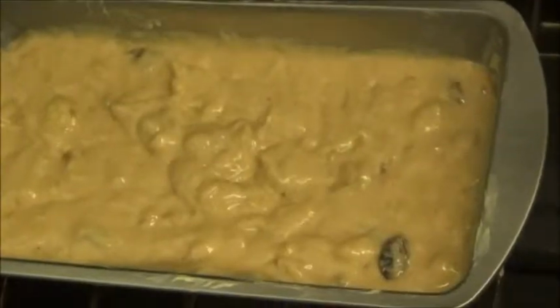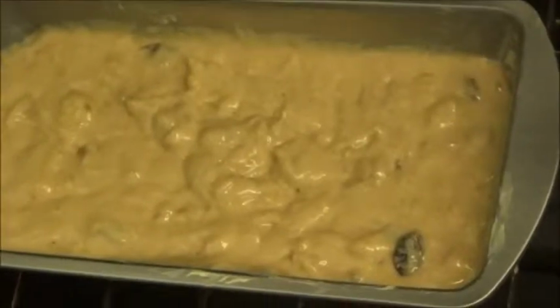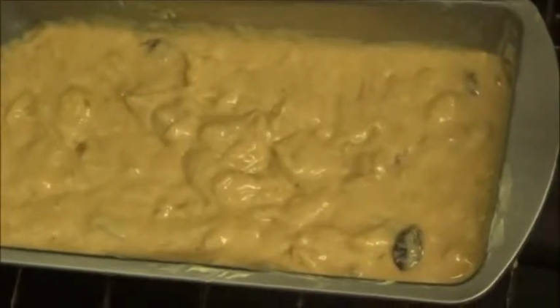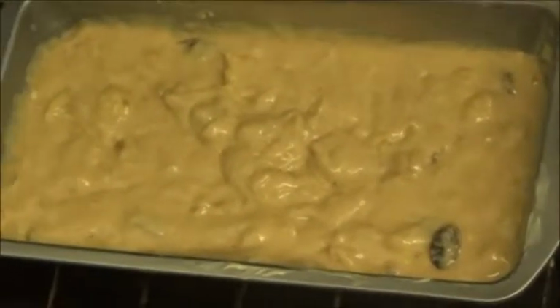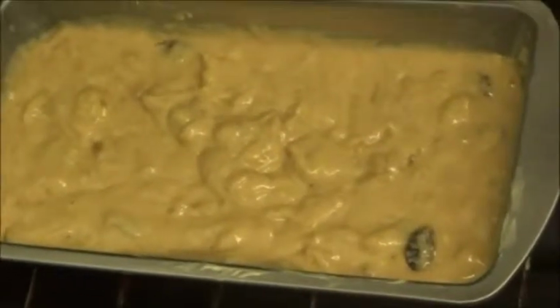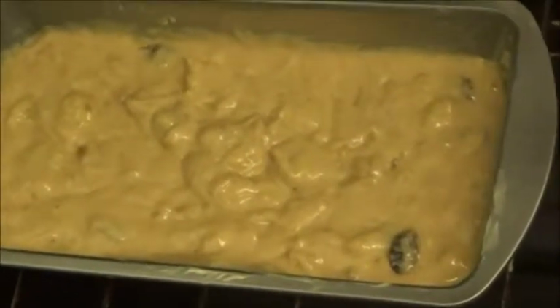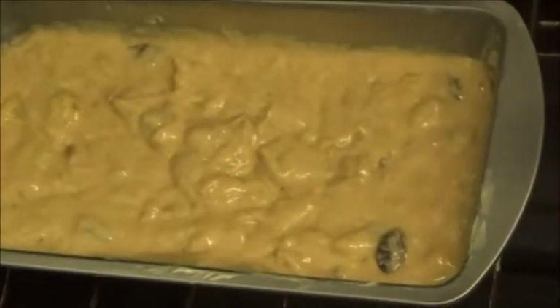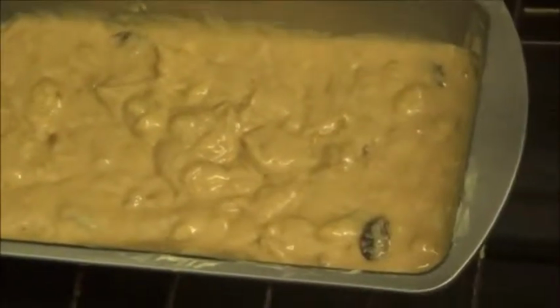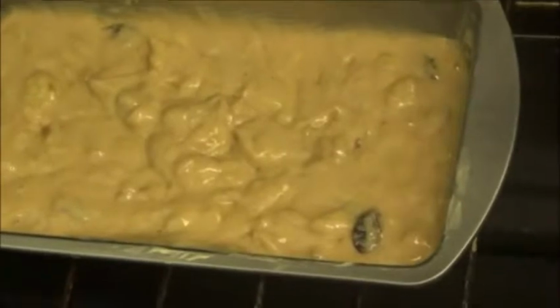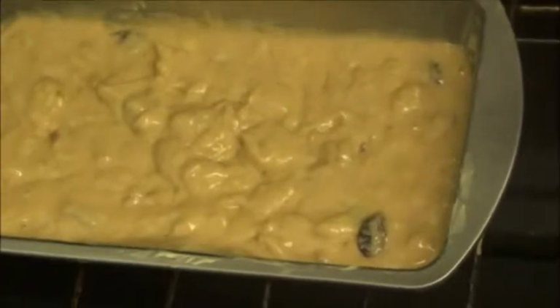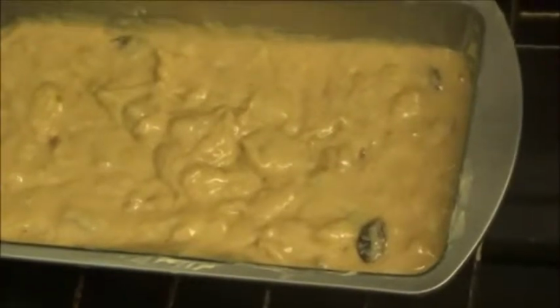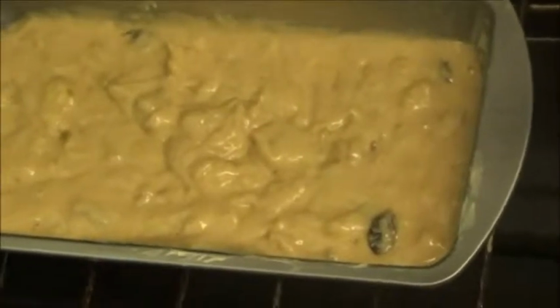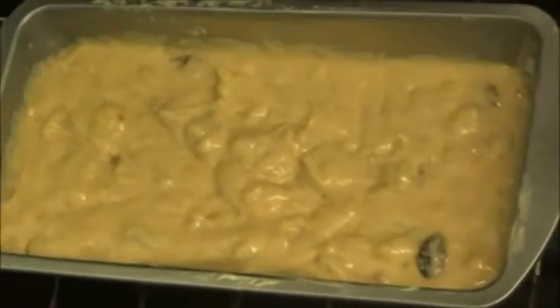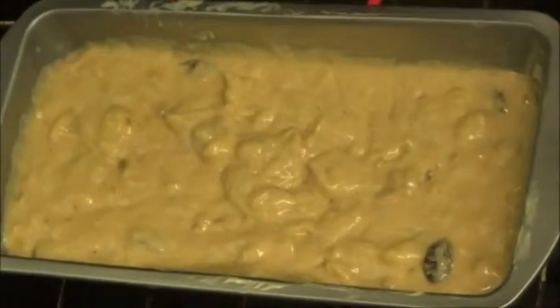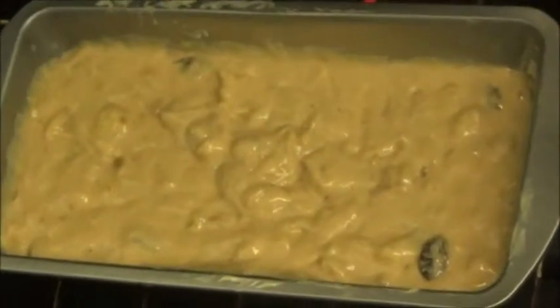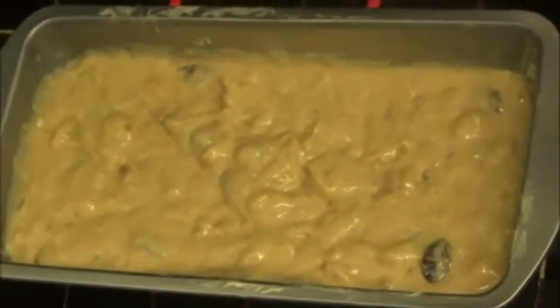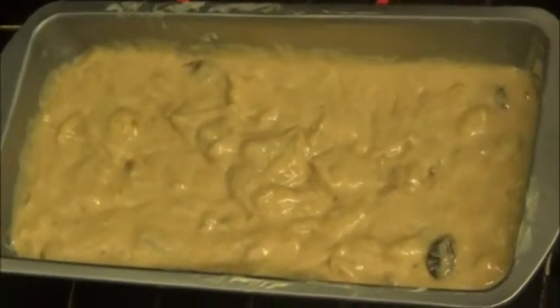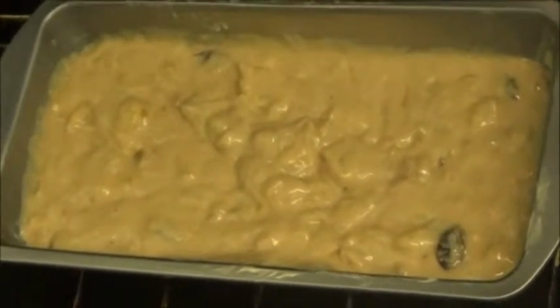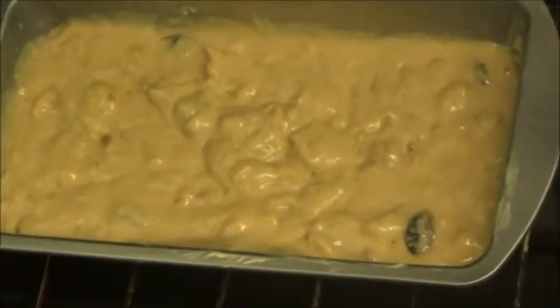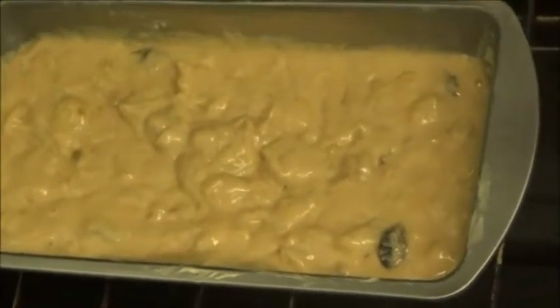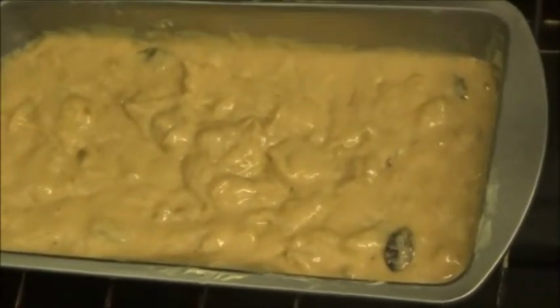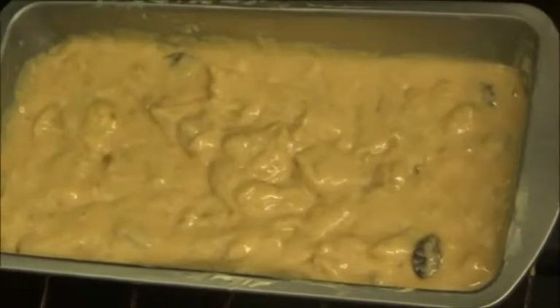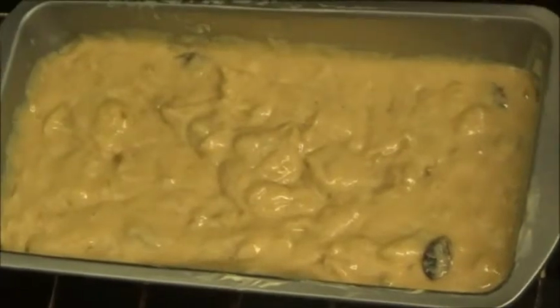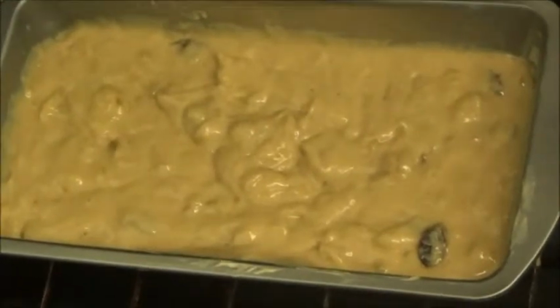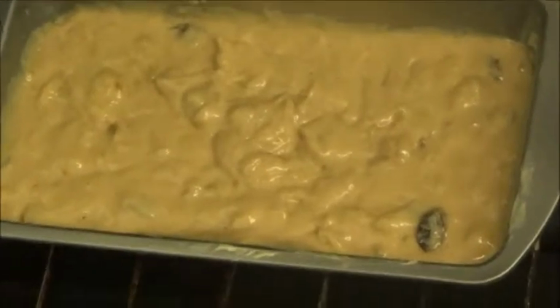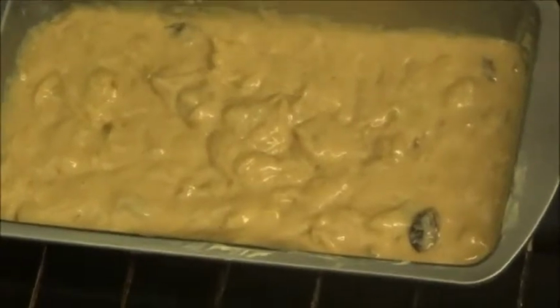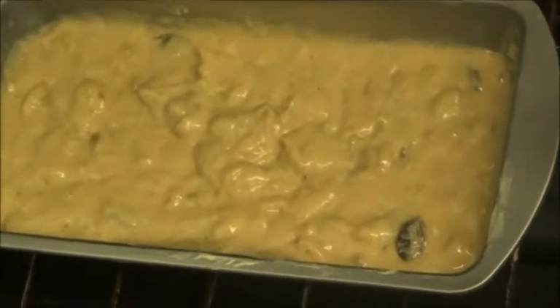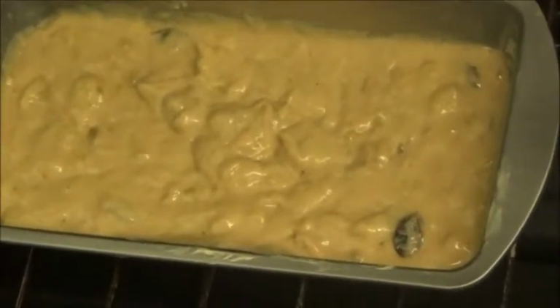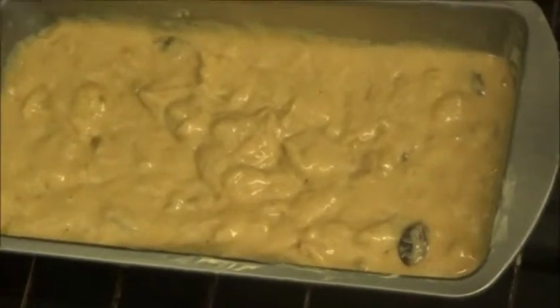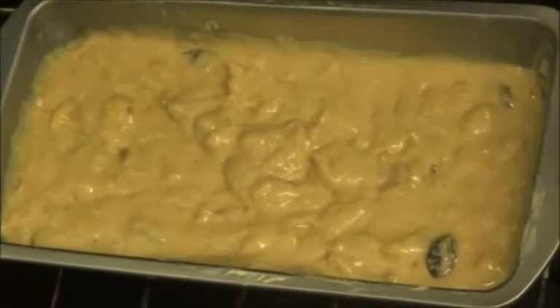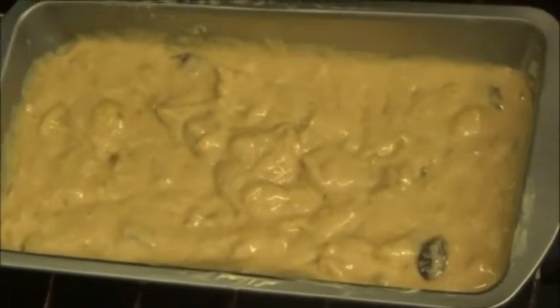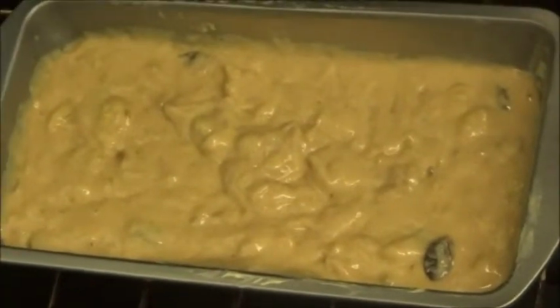Here's my banana bread in the pan, so I'm going to put it in the oven and leave it in there for one hour to one hour and ten minutes, and it will be done by then.